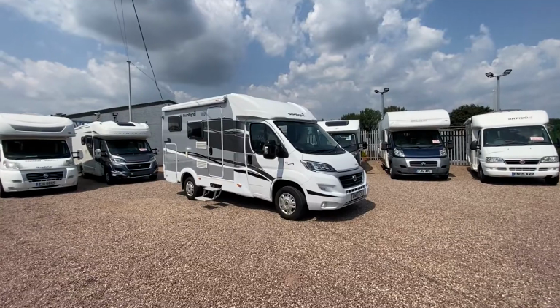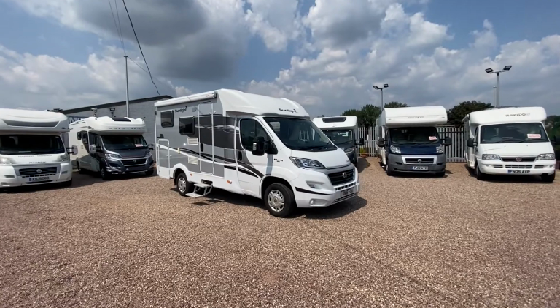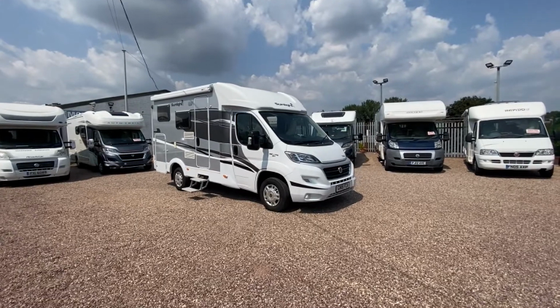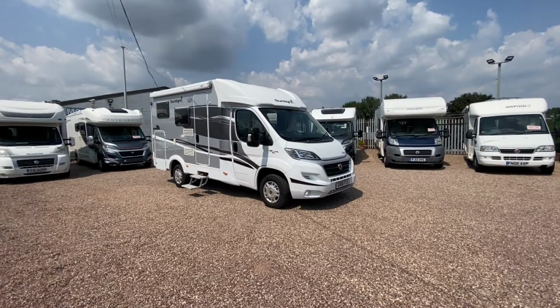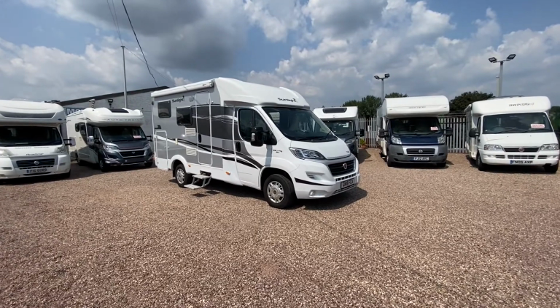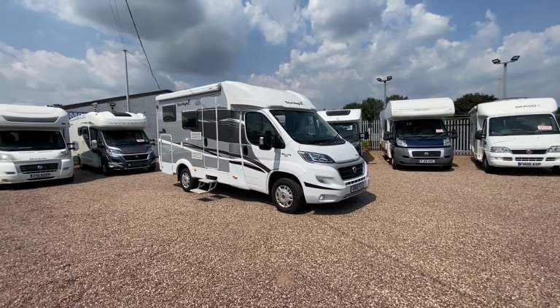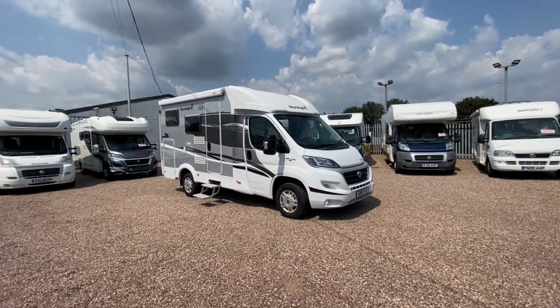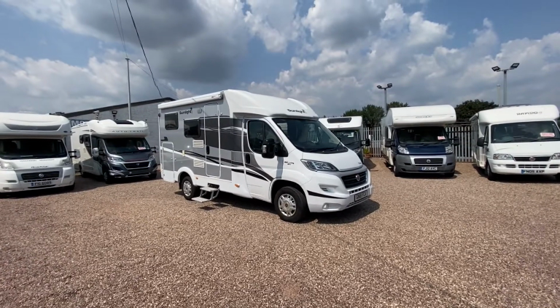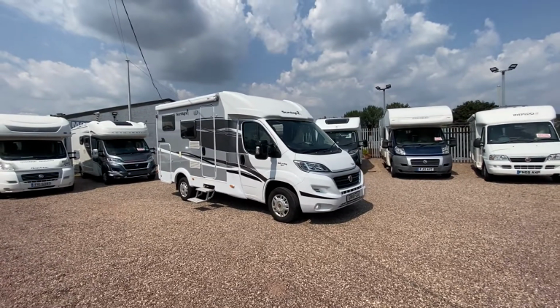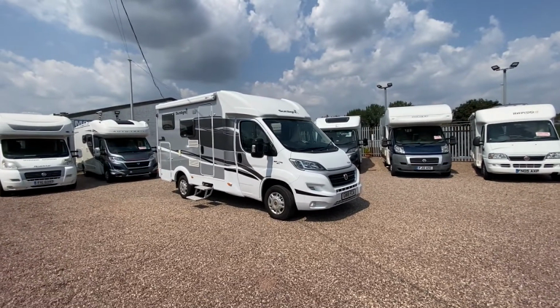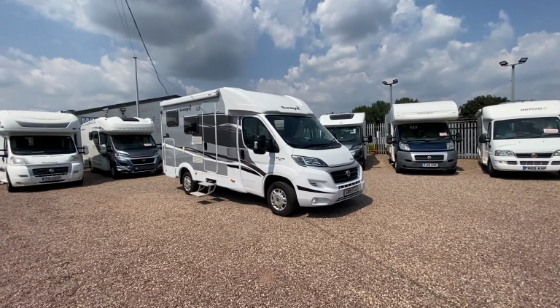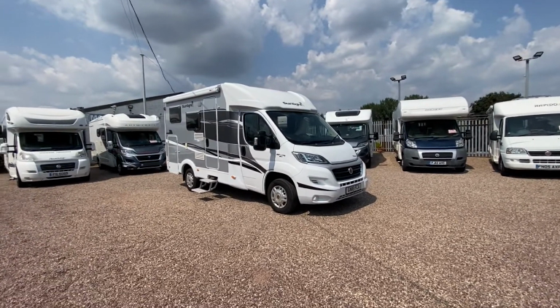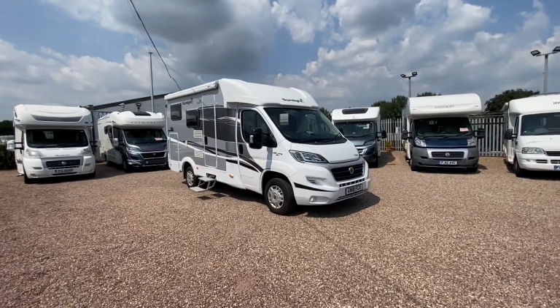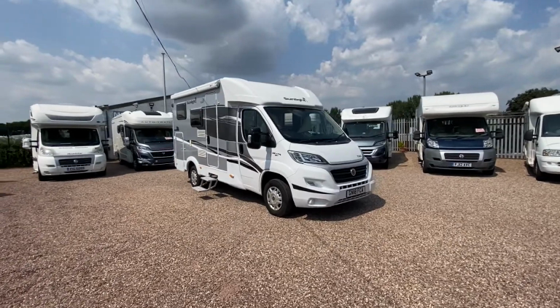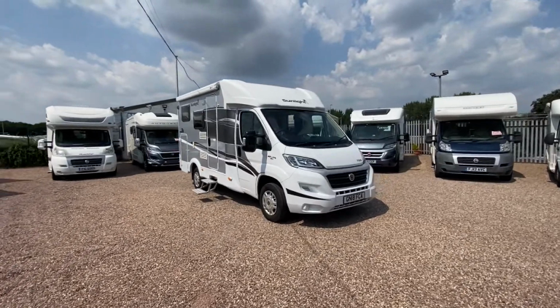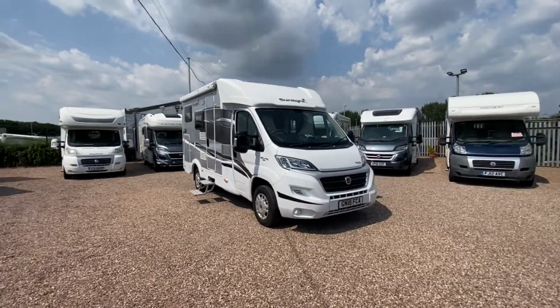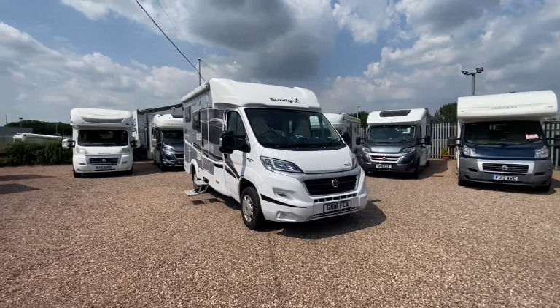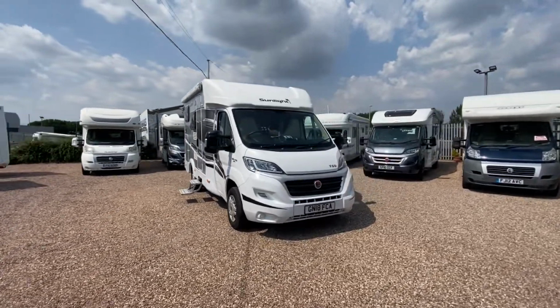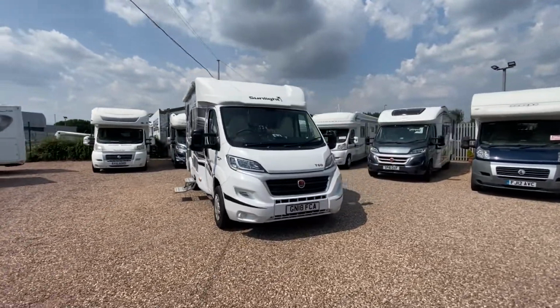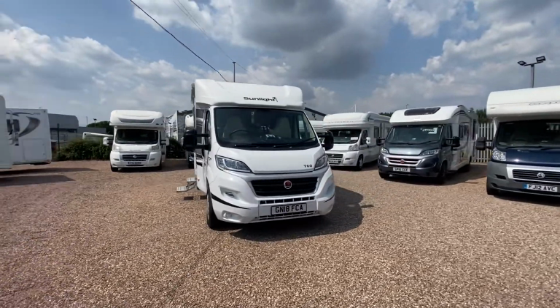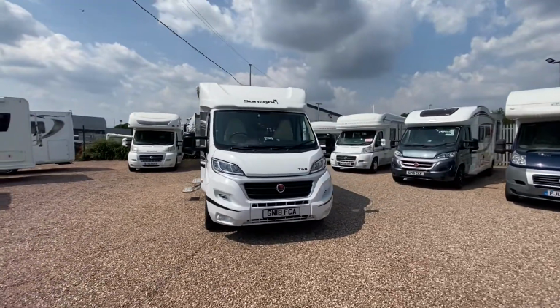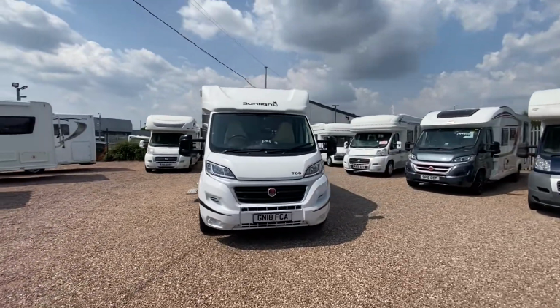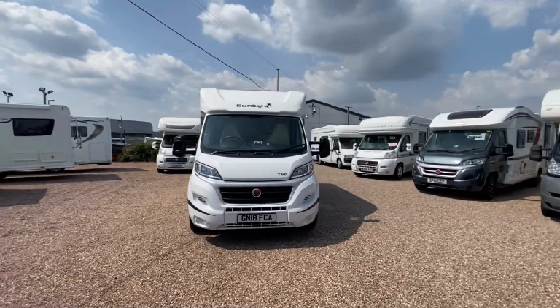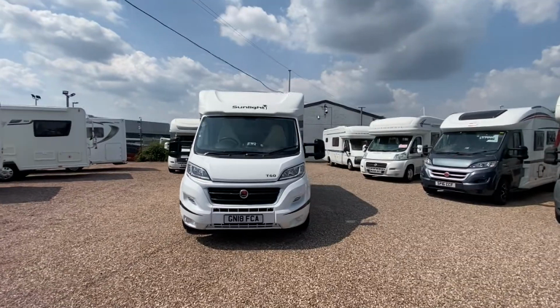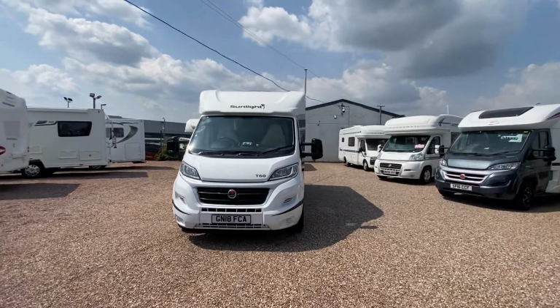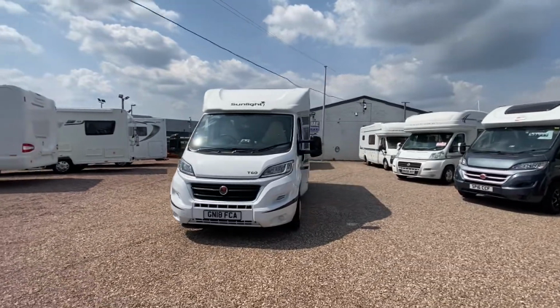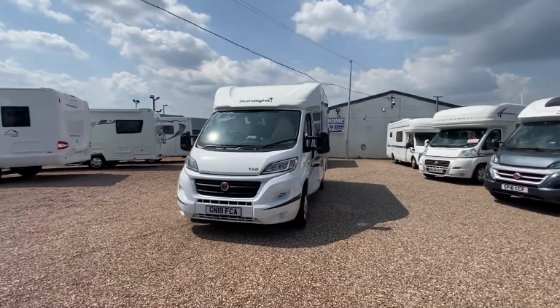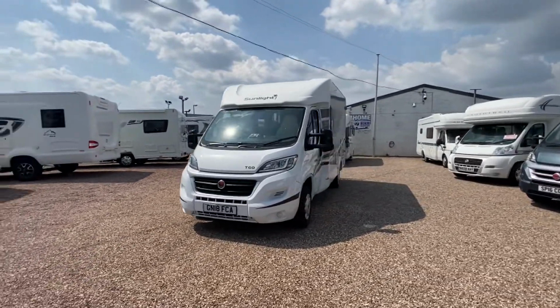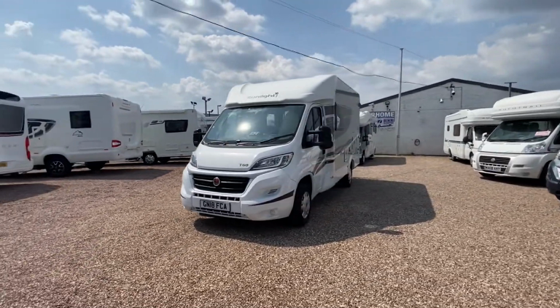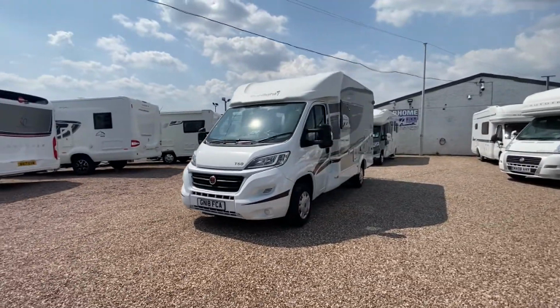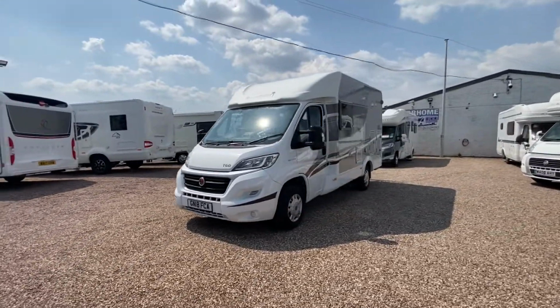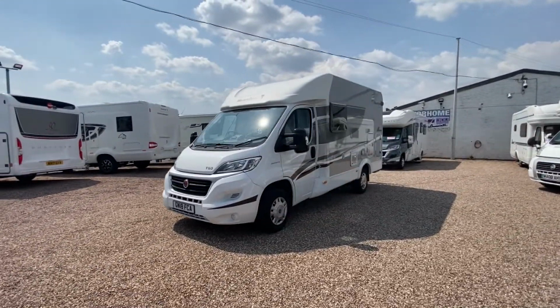Hi, I'm Jake from AEG Motorhomes here in Starbridge. This is the Sunlight T60 motorhome we have in stock at the moment. Lovely motorhome, looking forward to showing you around, and after watching this video if you do want to find out more, please give our sales team a call on 01384 848435.